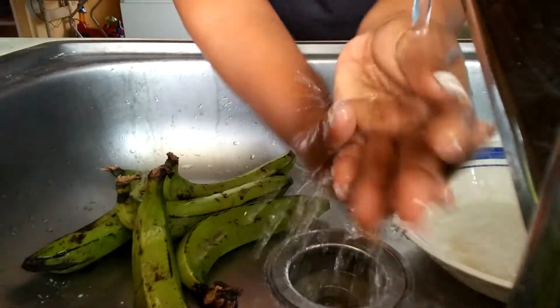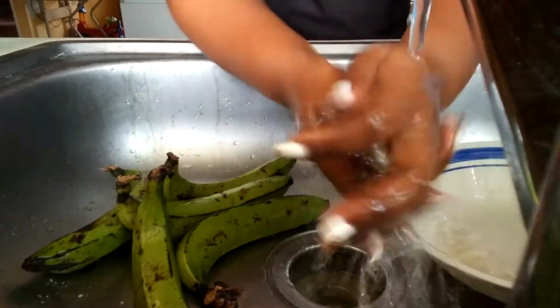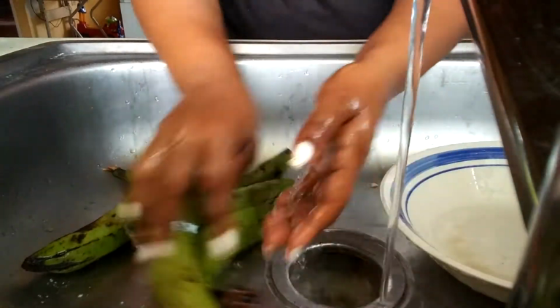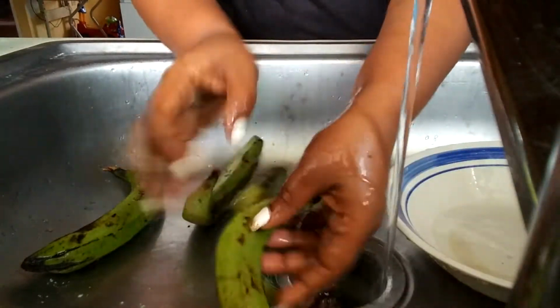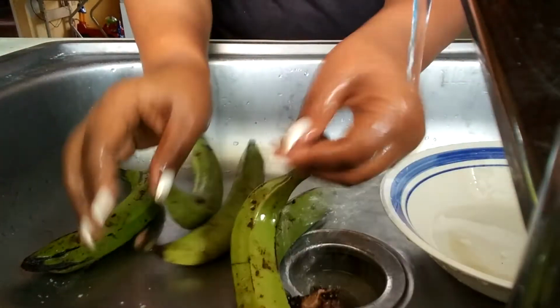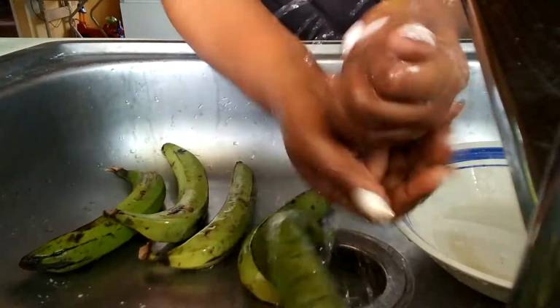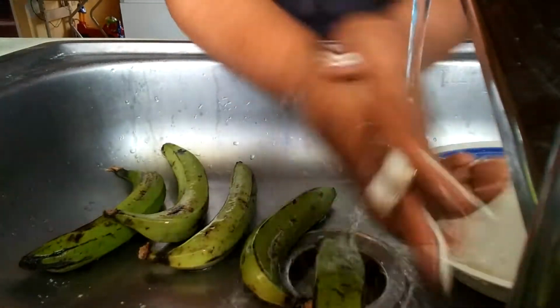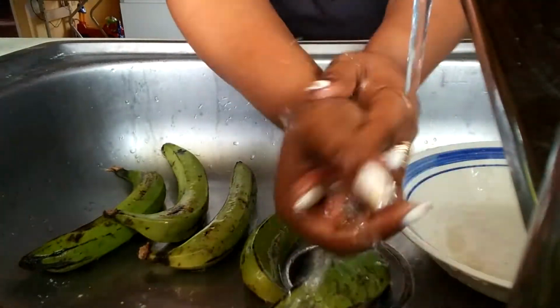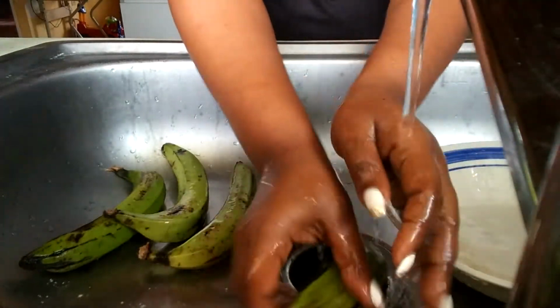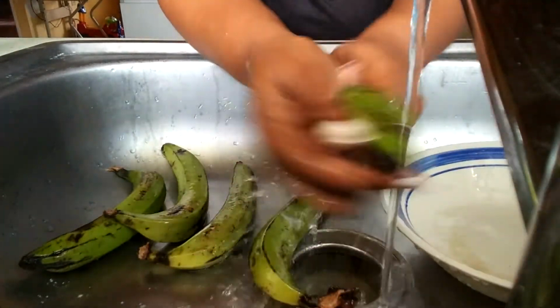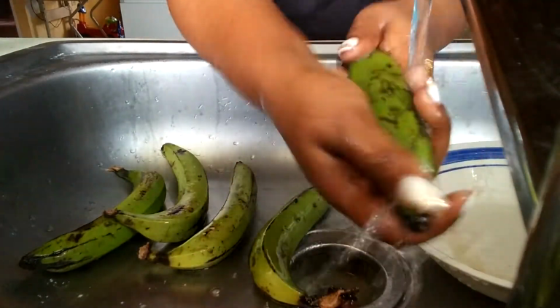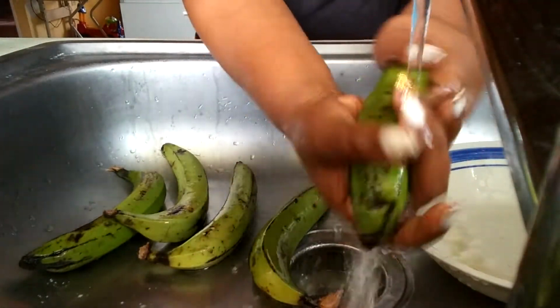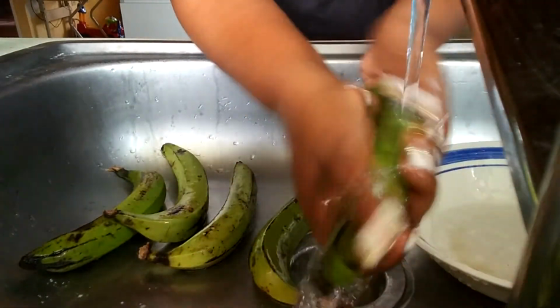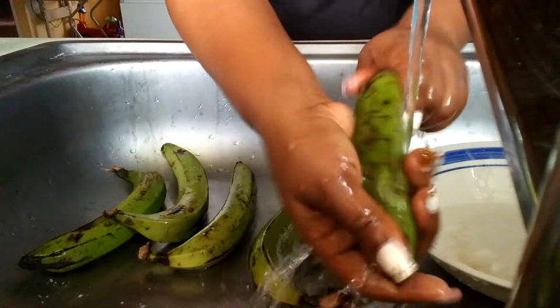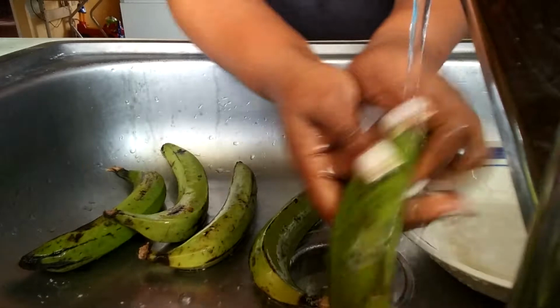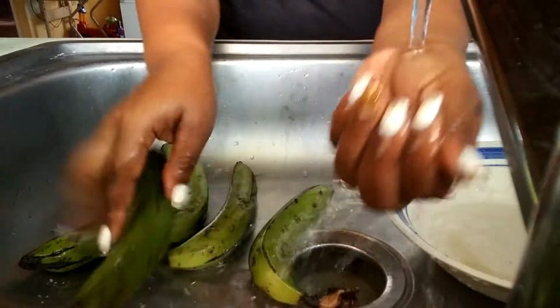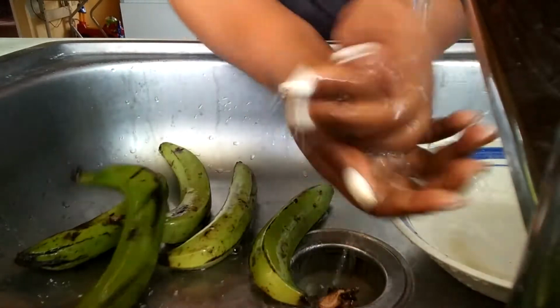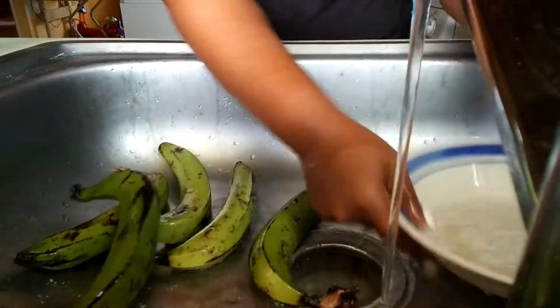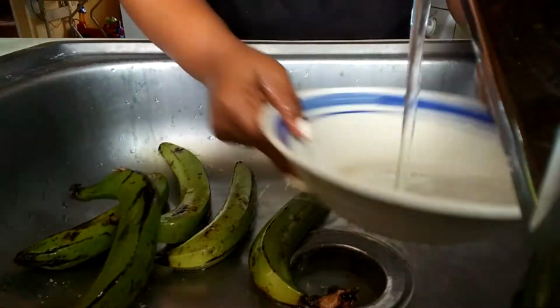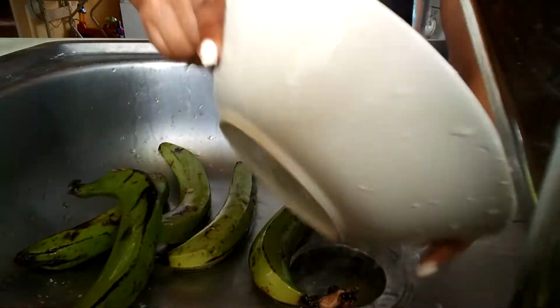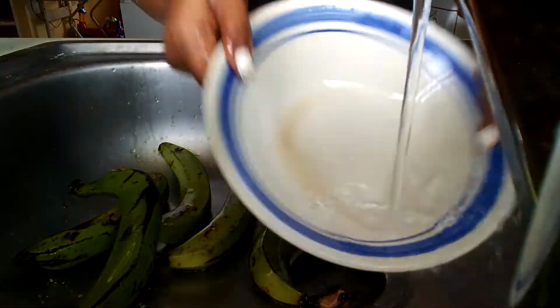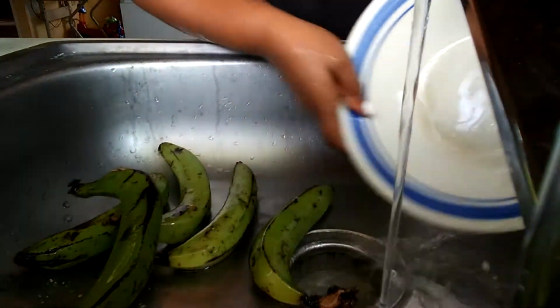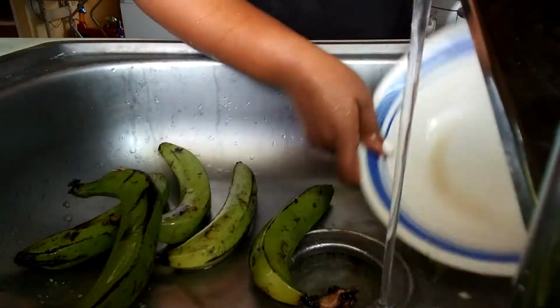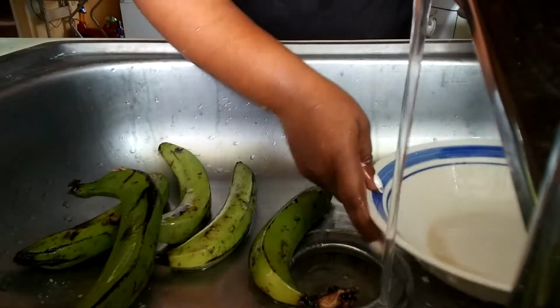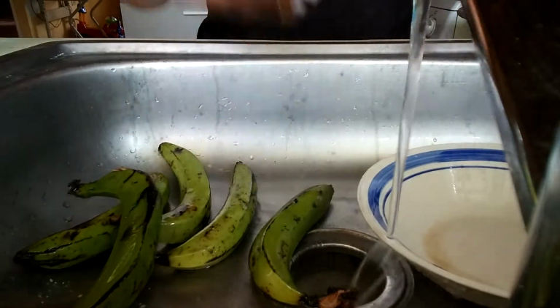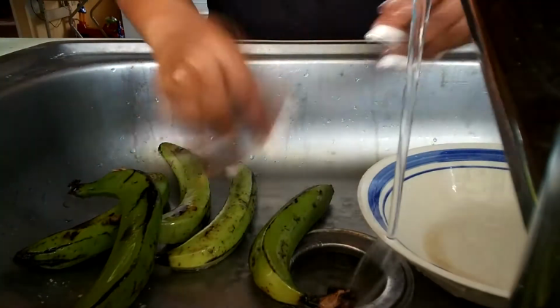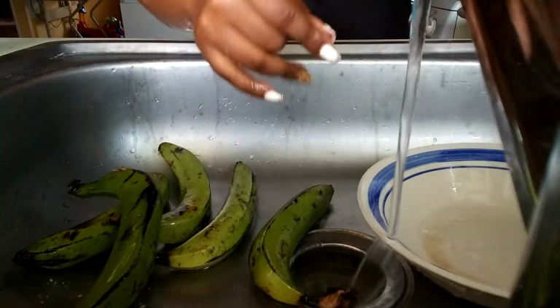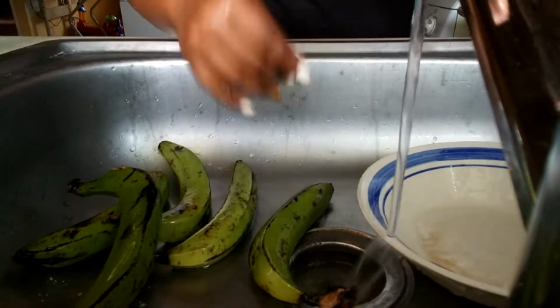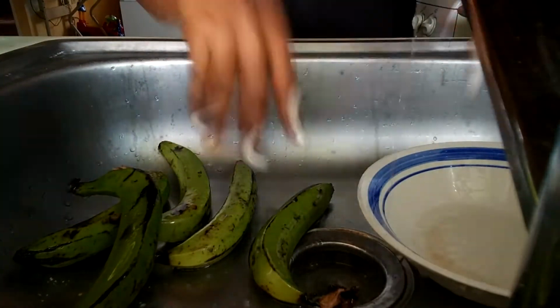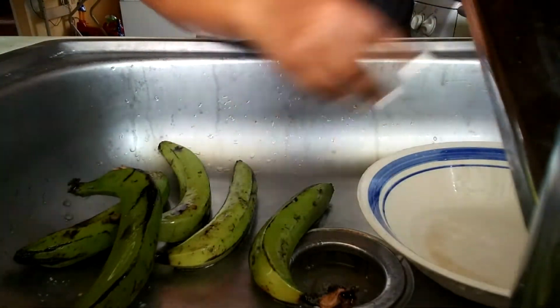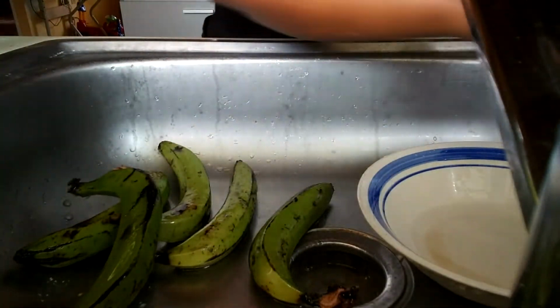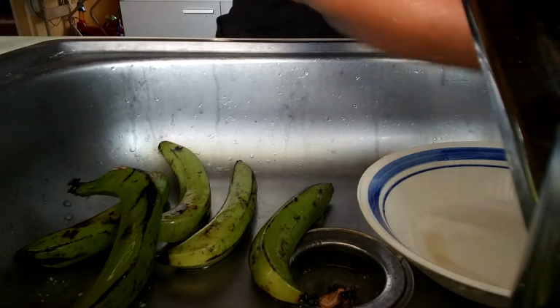Now it's banana time. I already washed them and everything, so let me get the knife.